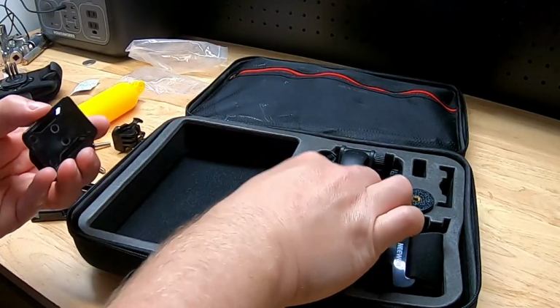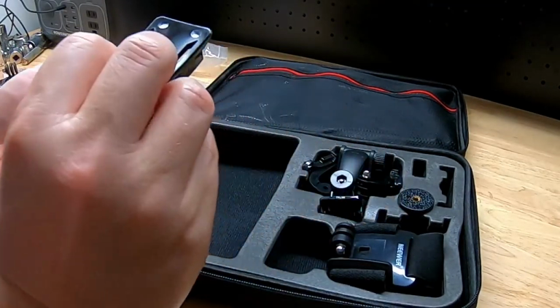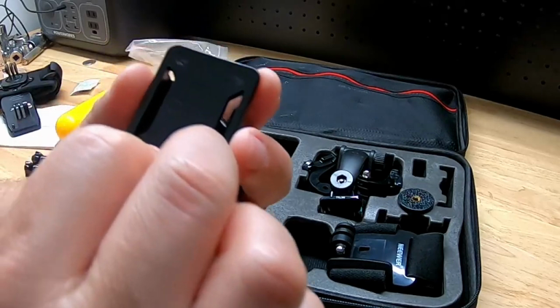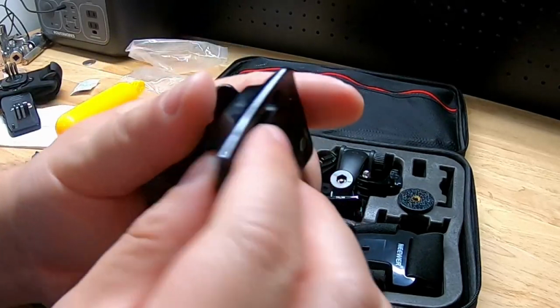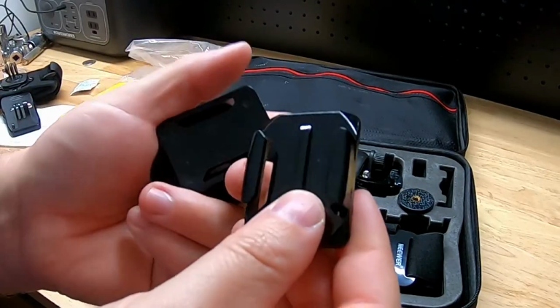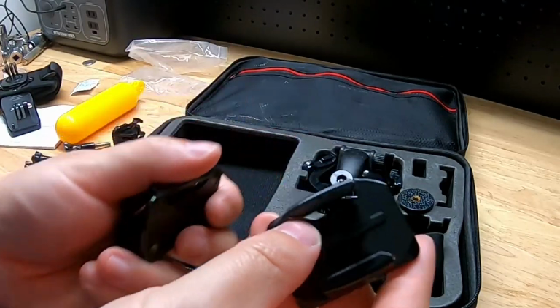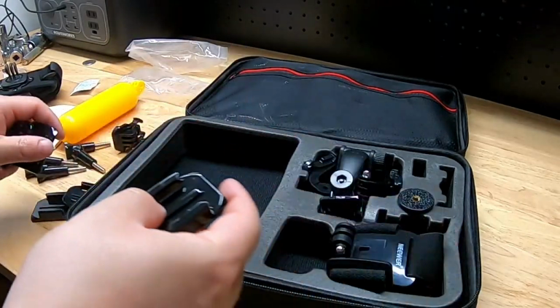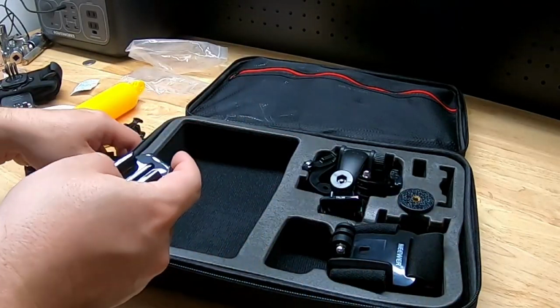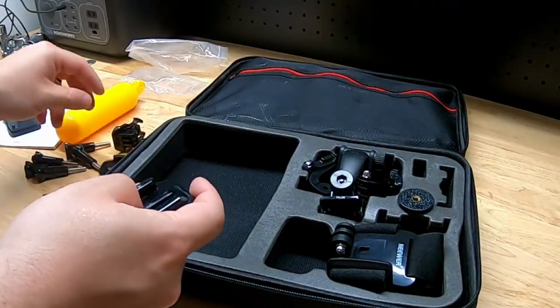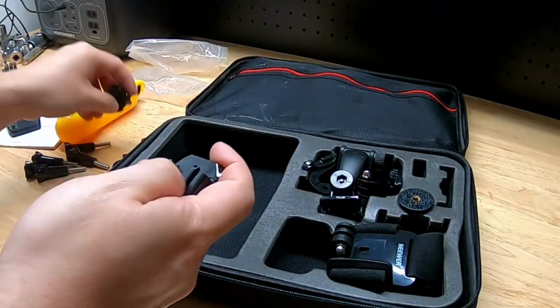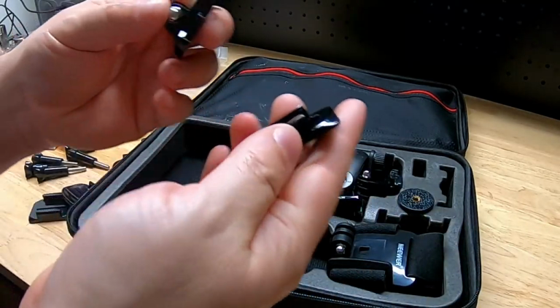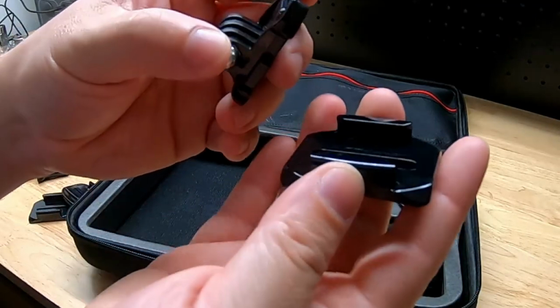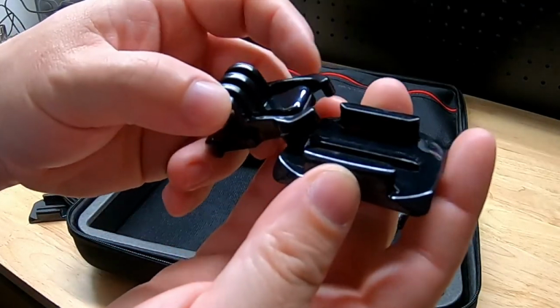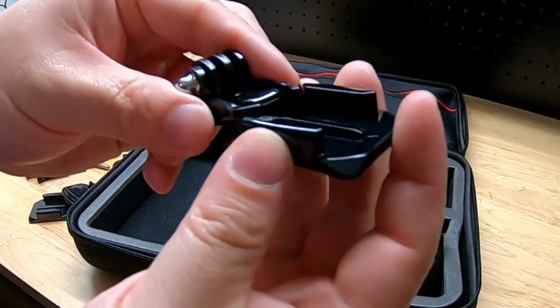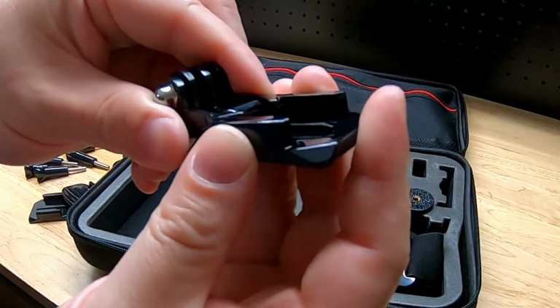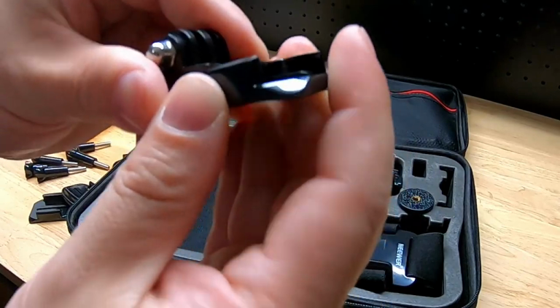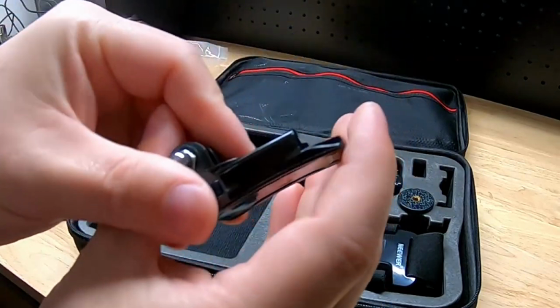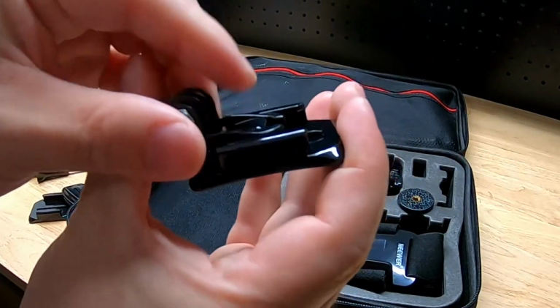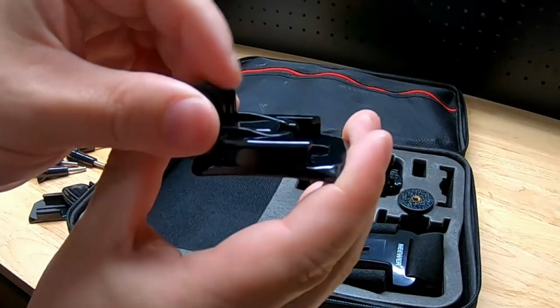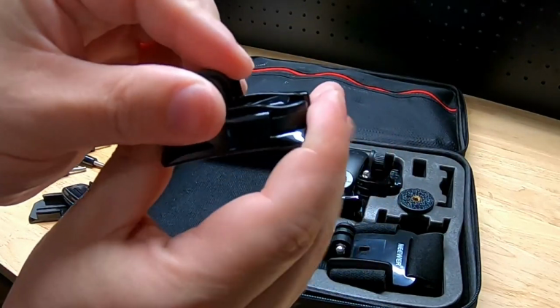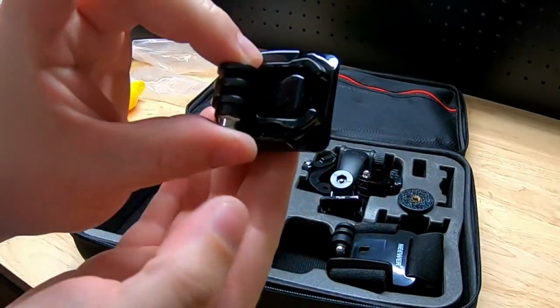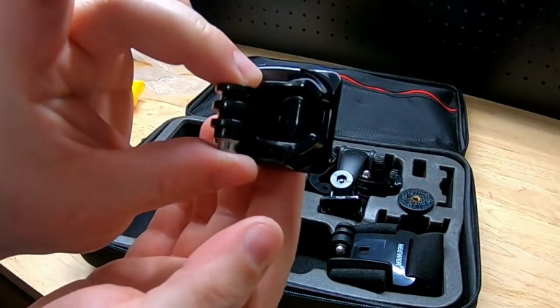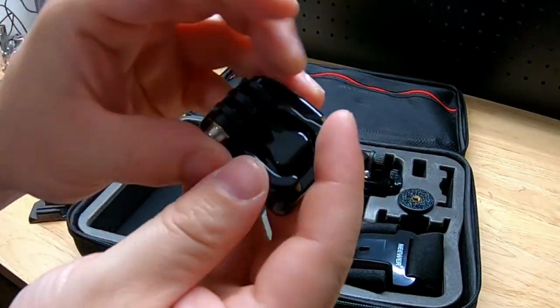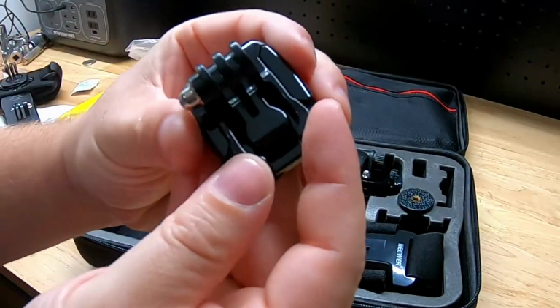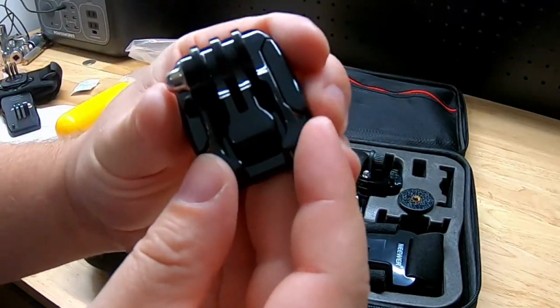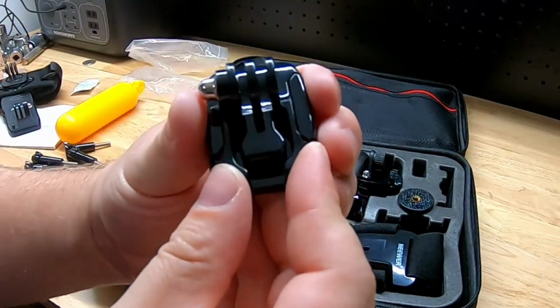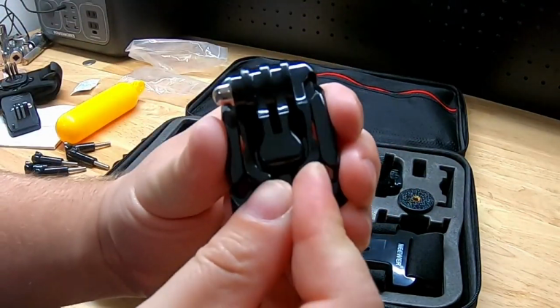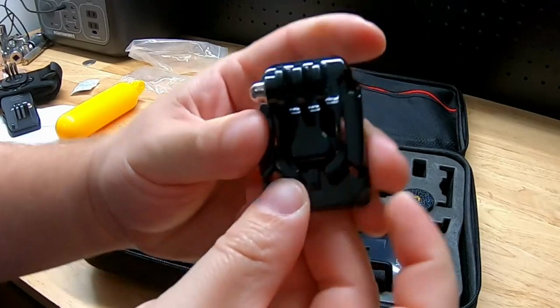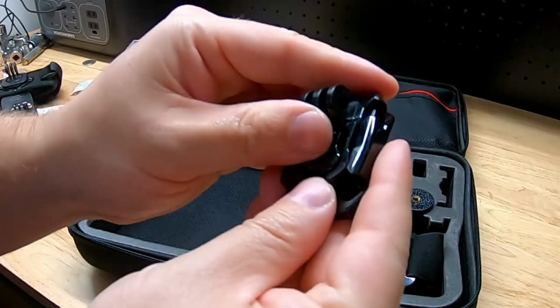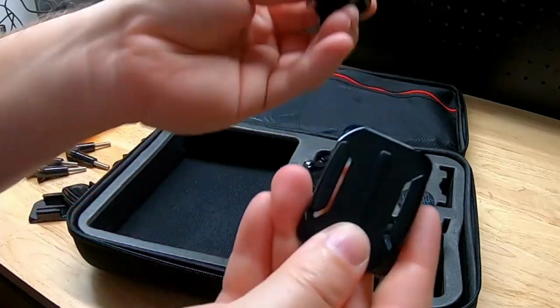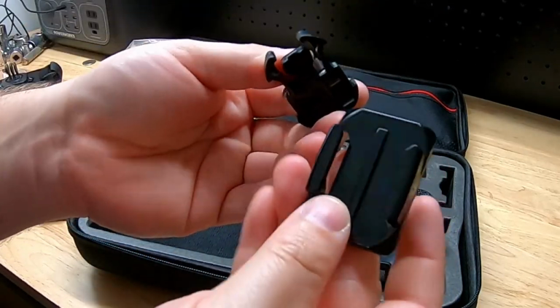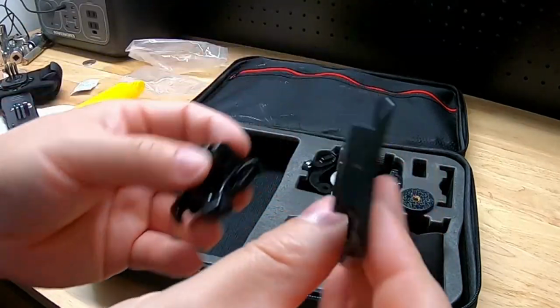There might be some sticky mounts somewhere that allow you to attach things to surfaces. Here's an instance where these clips work — you just slide it in and it locks into place, then push the sides out to remove it.